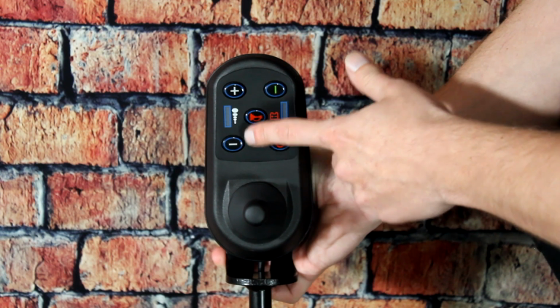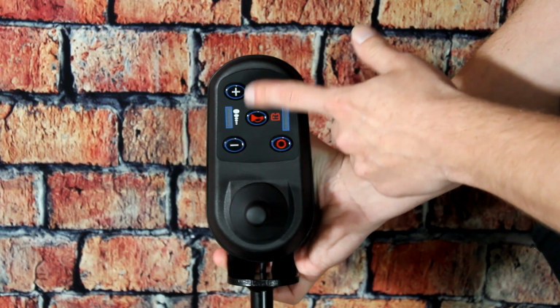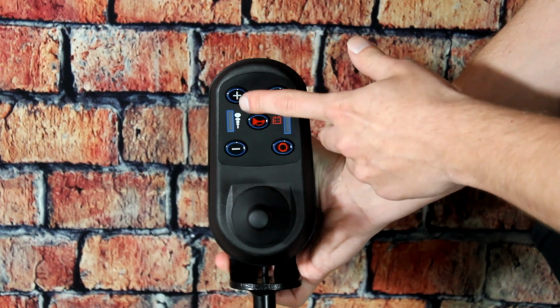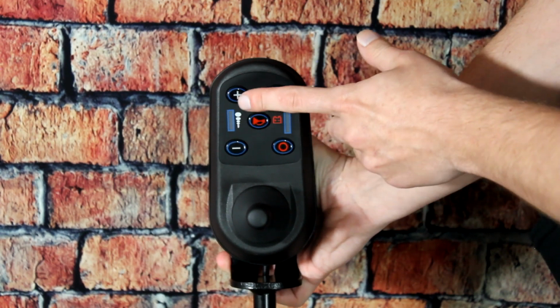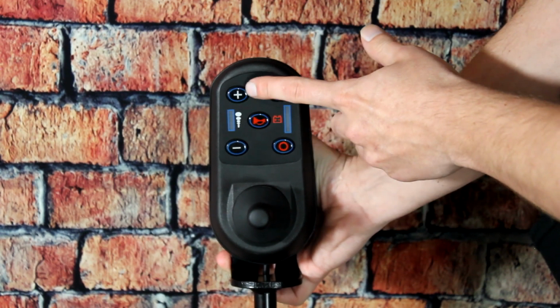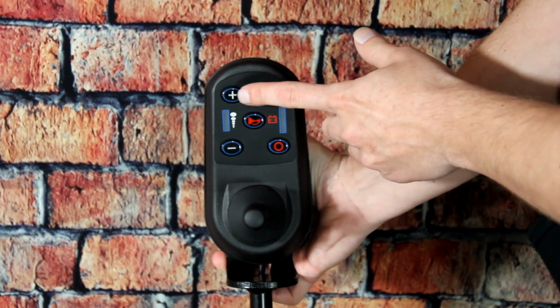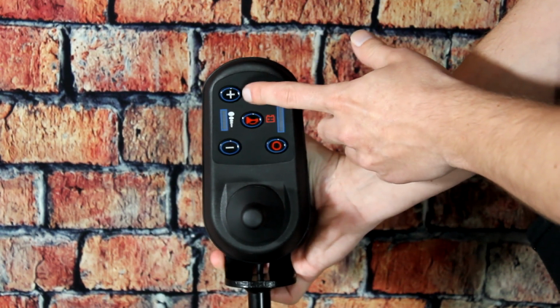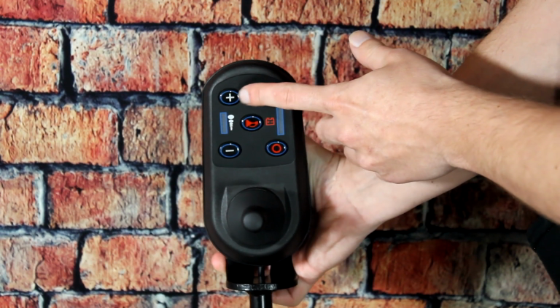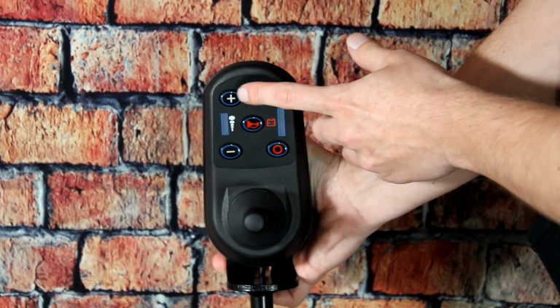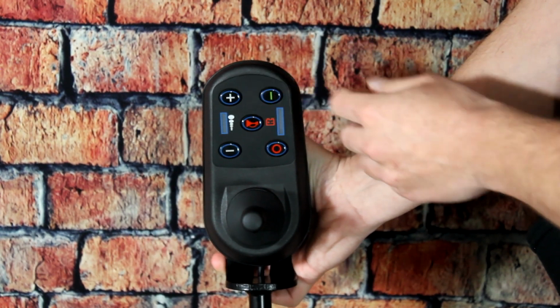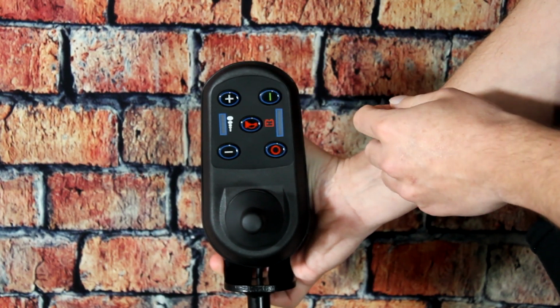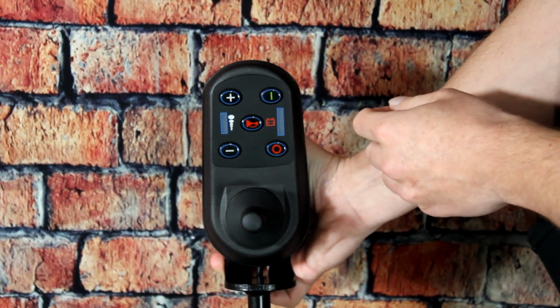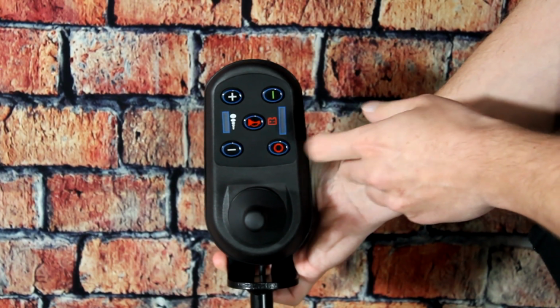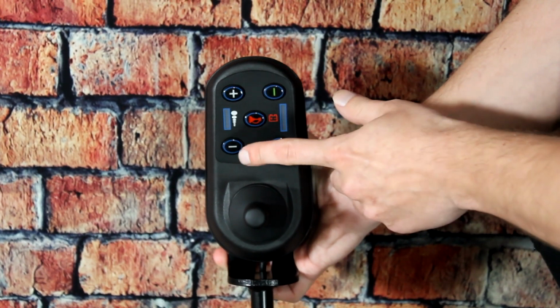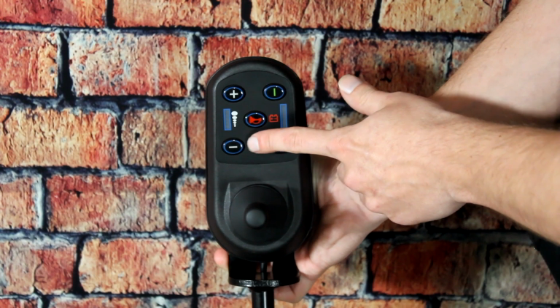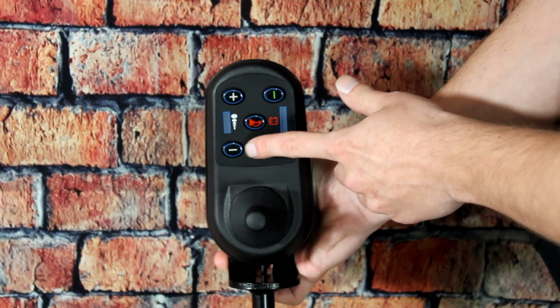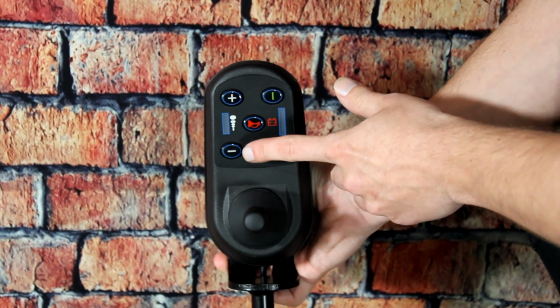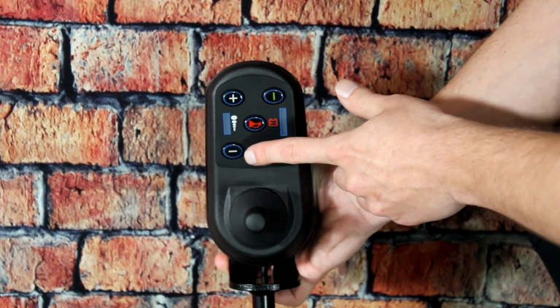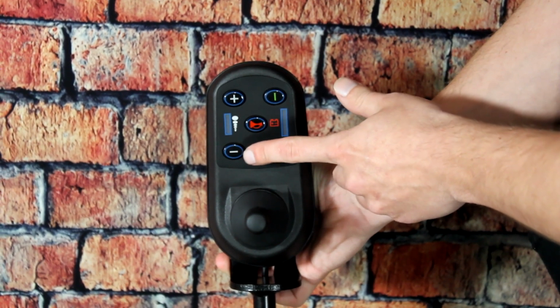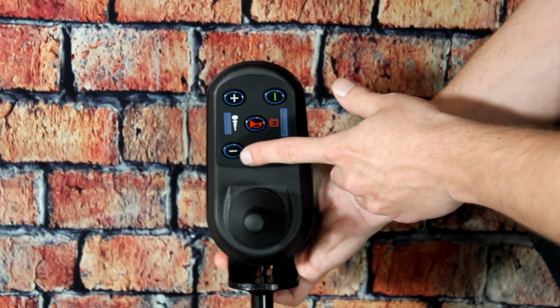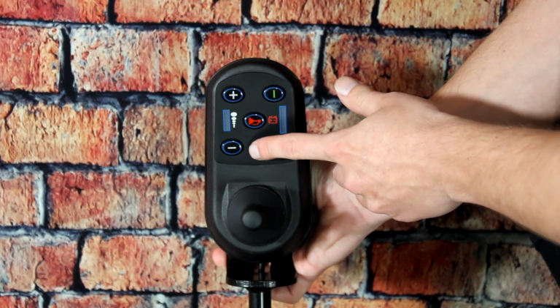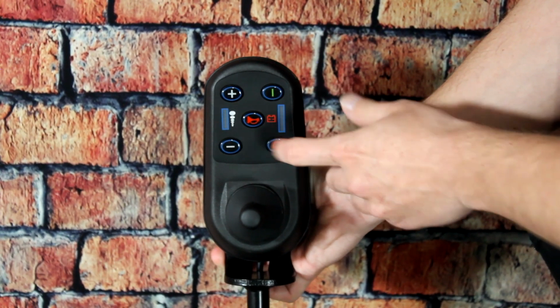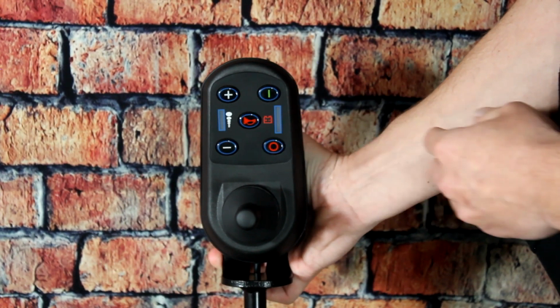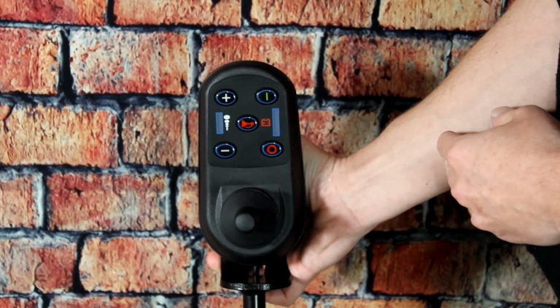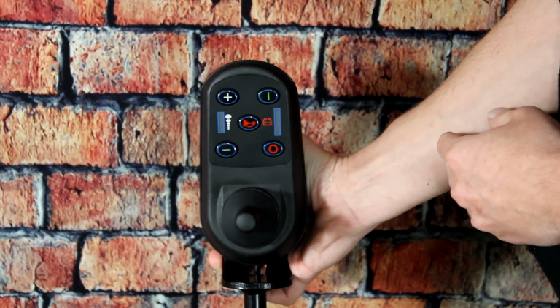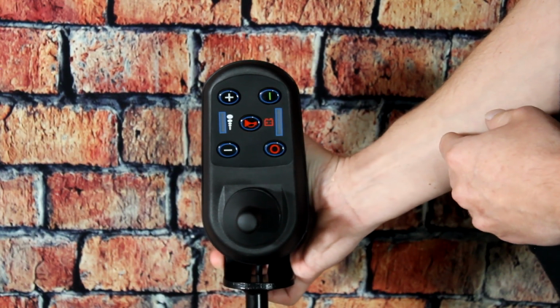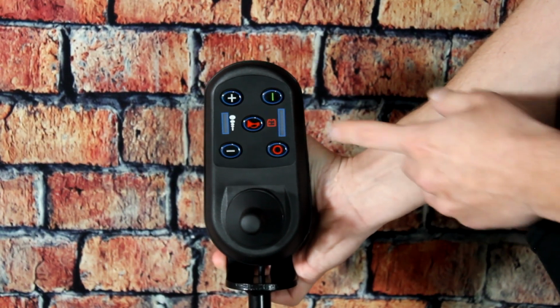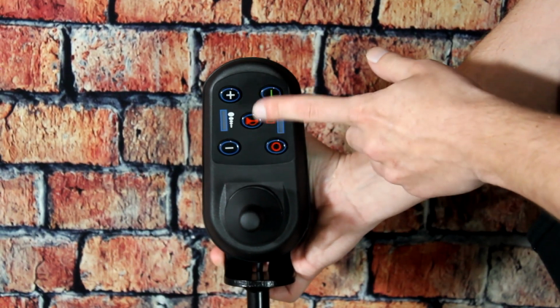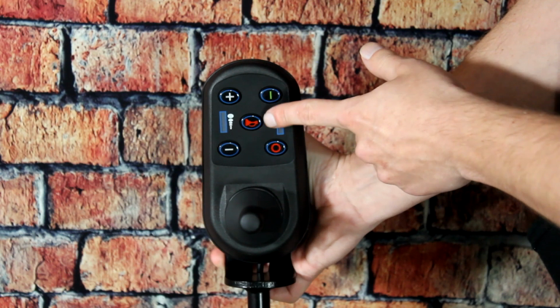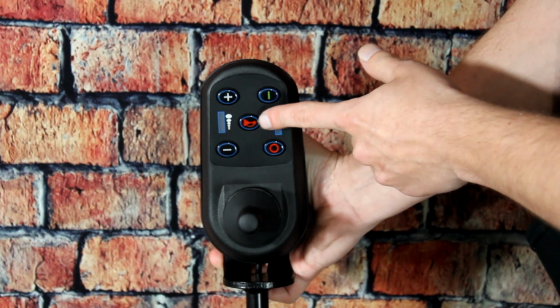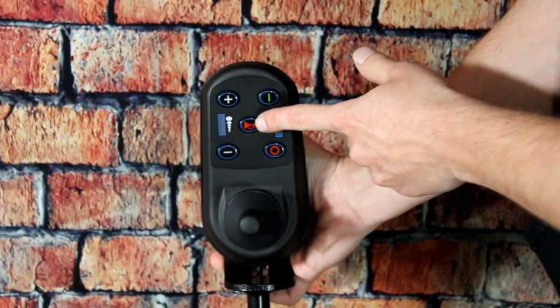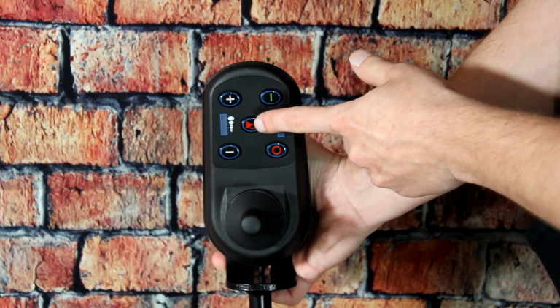Adjusting your speed up or down is as easy as pressing this up button to increase your speed, and right down here decreases your speed. Right in the middle, you have a horn.